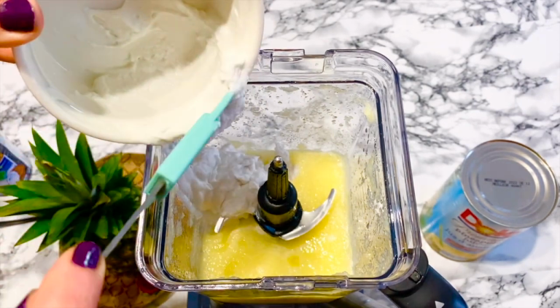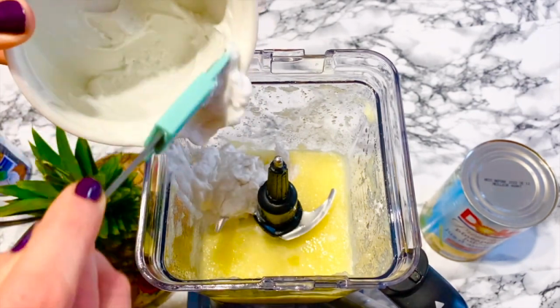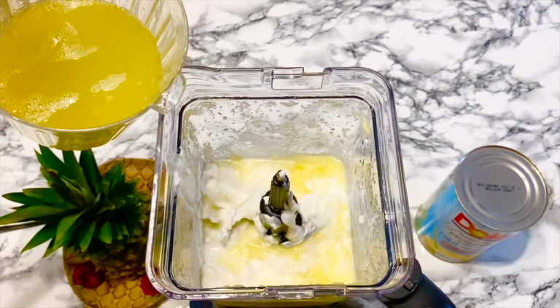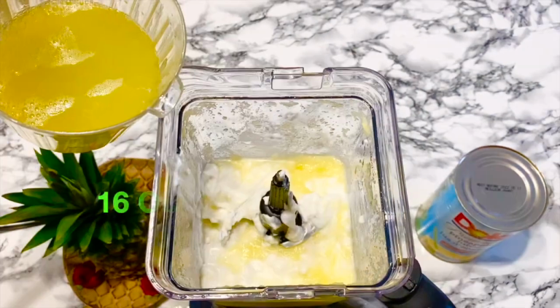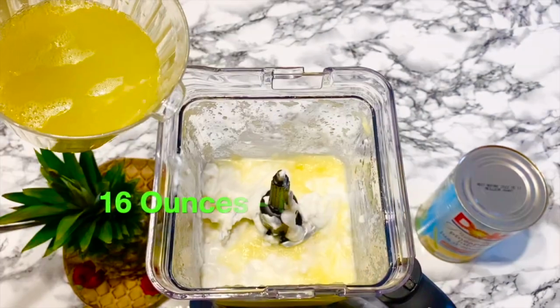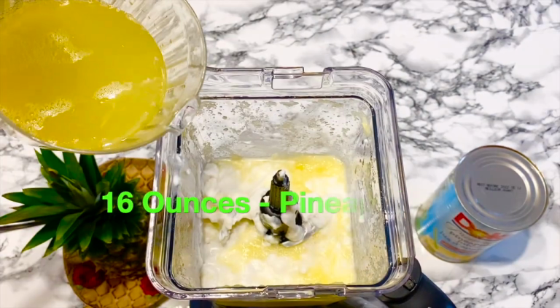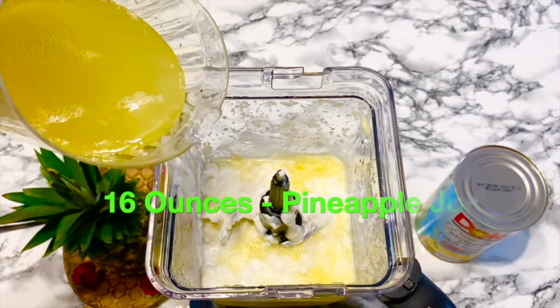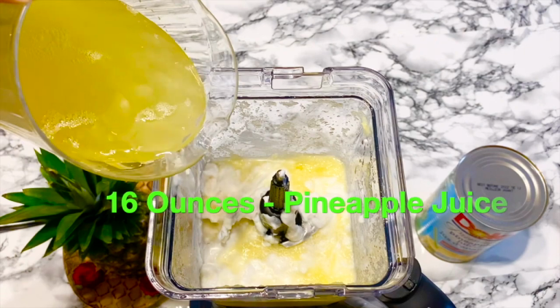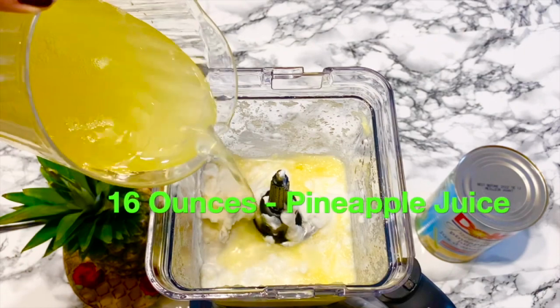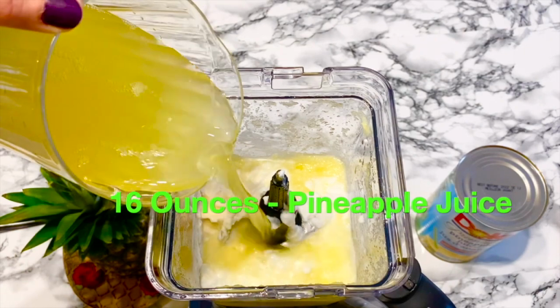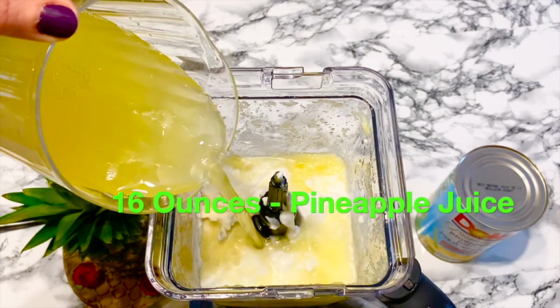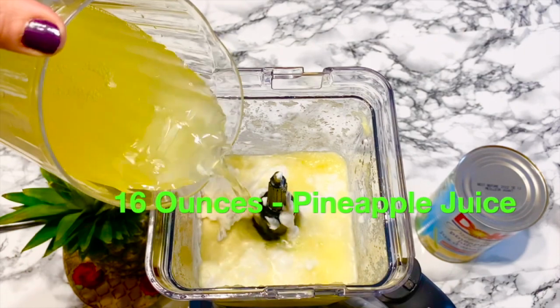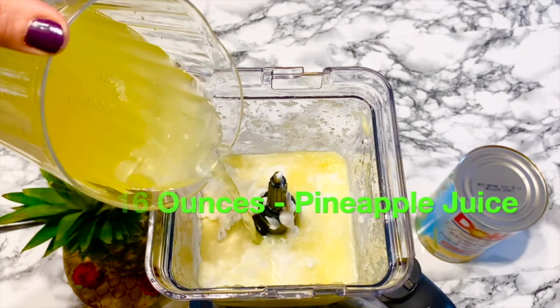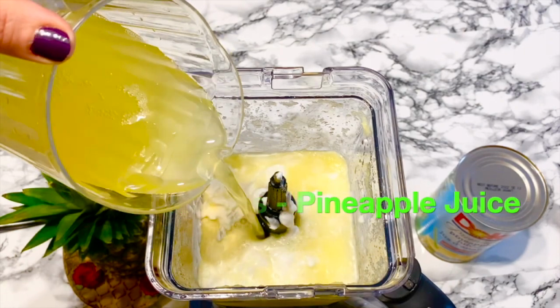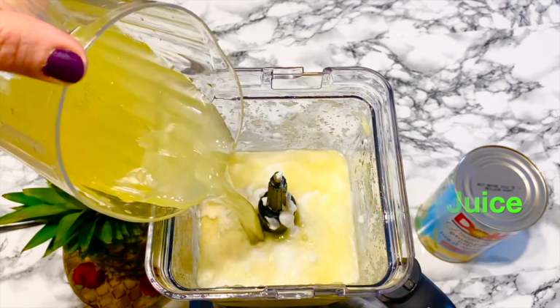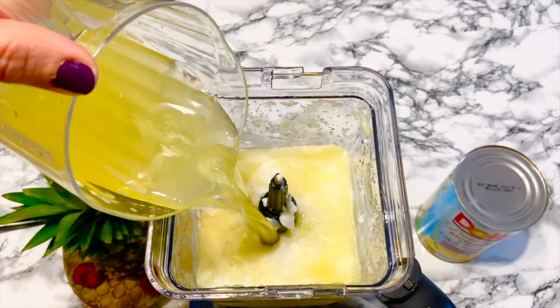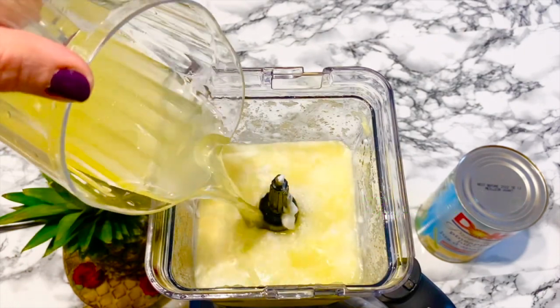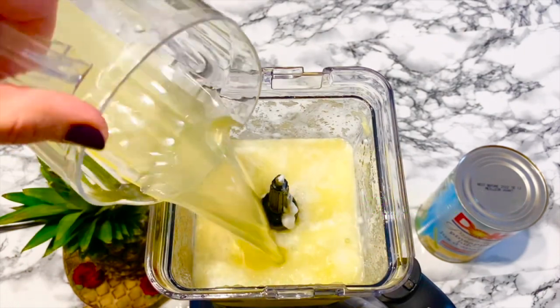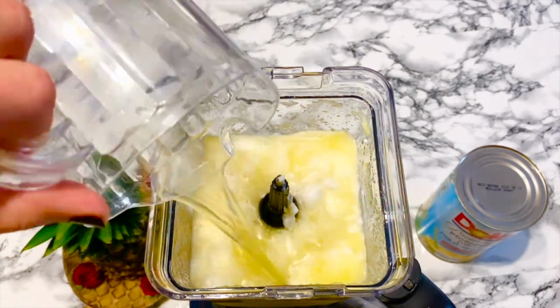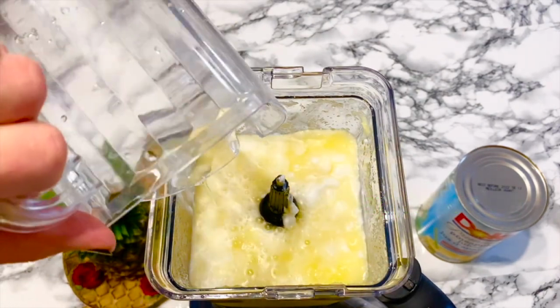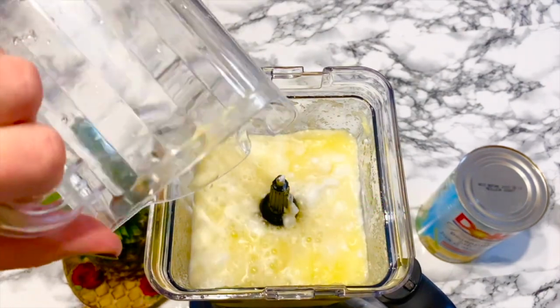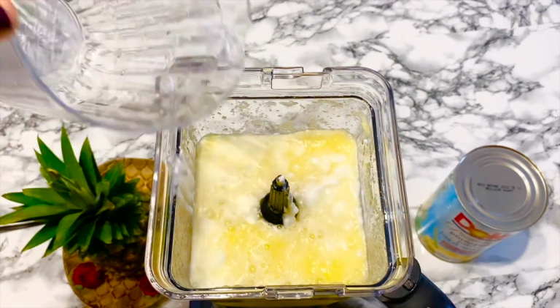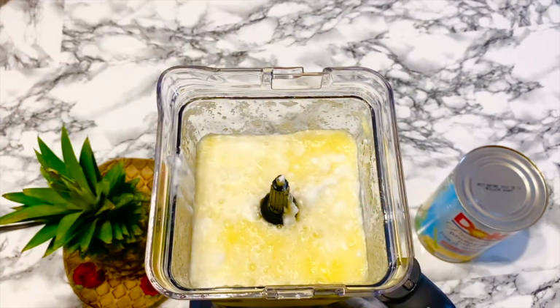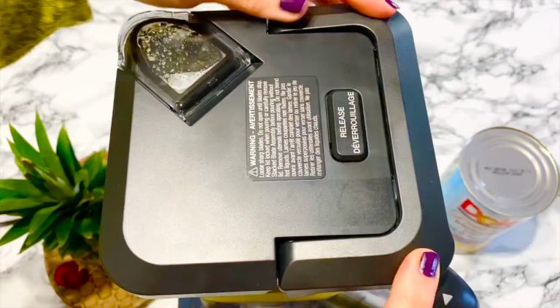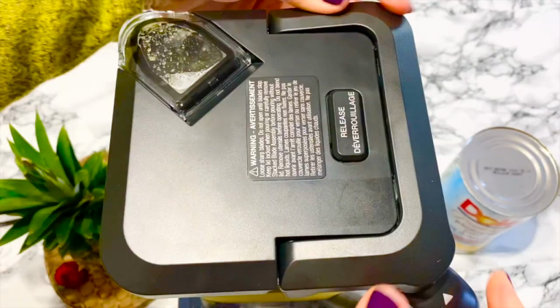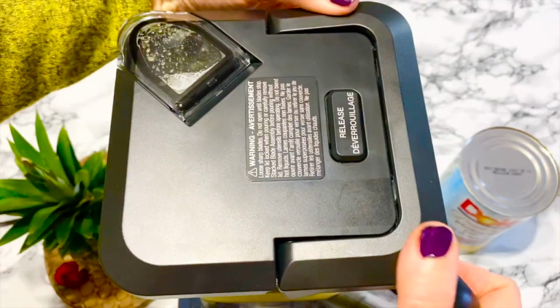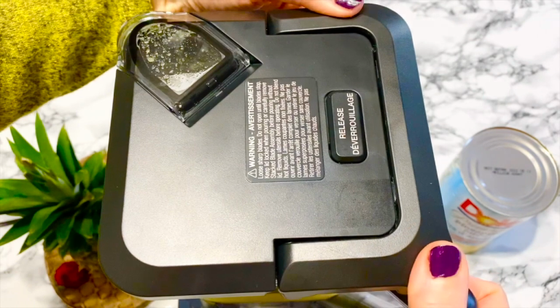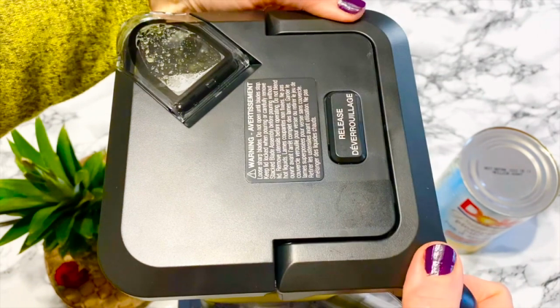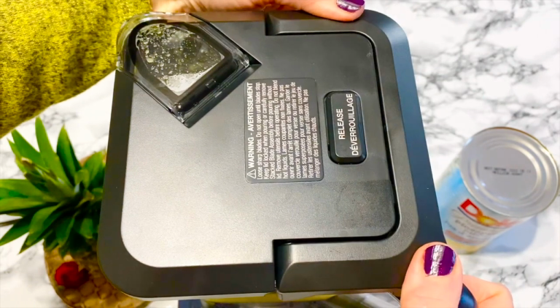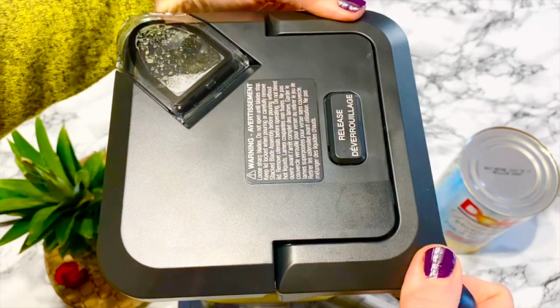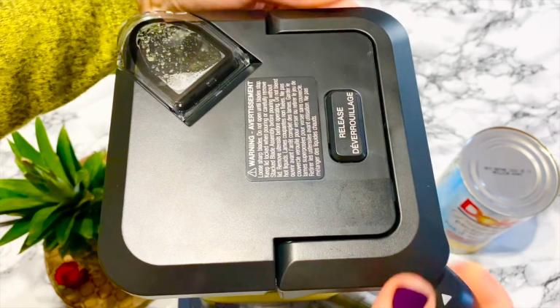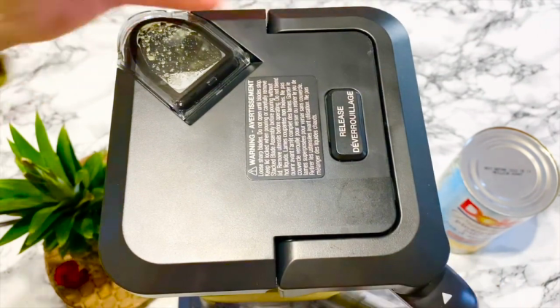Now add 16 ounces of pineapple juice and blend everything together.